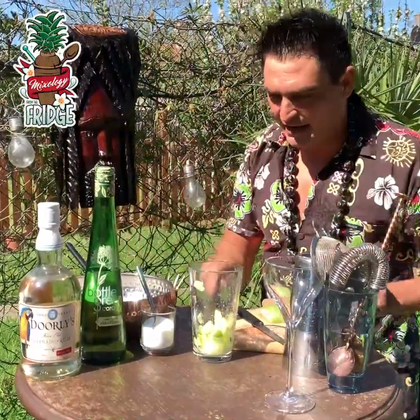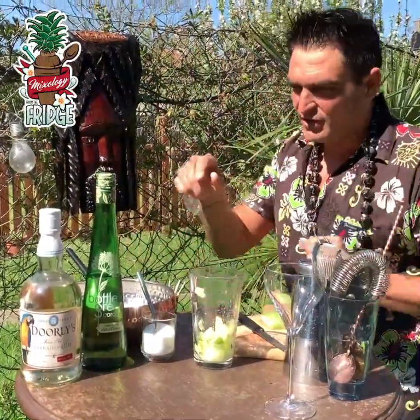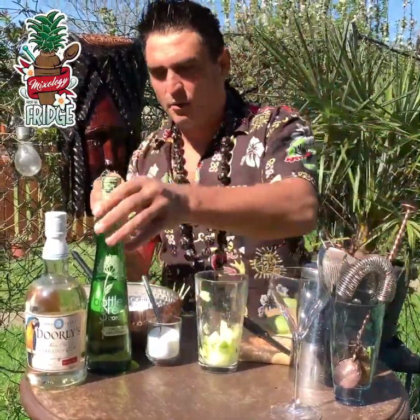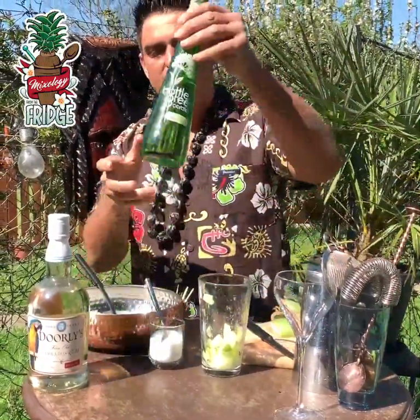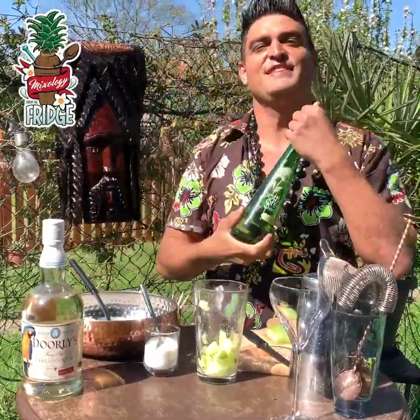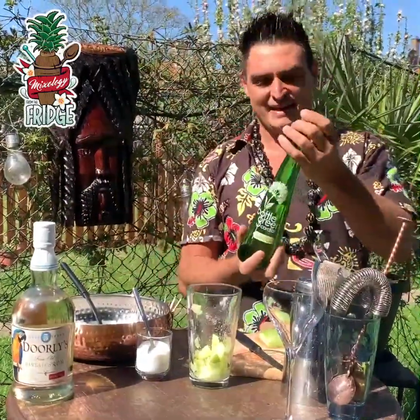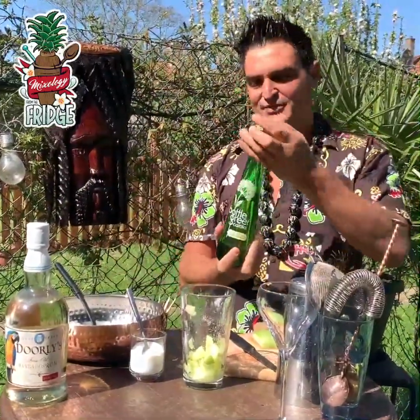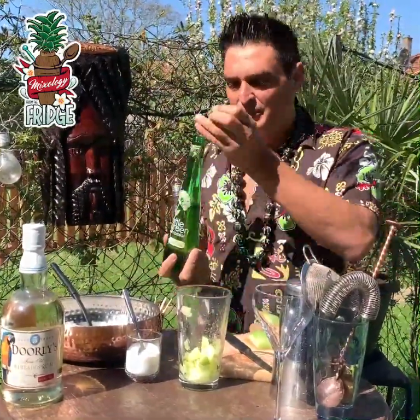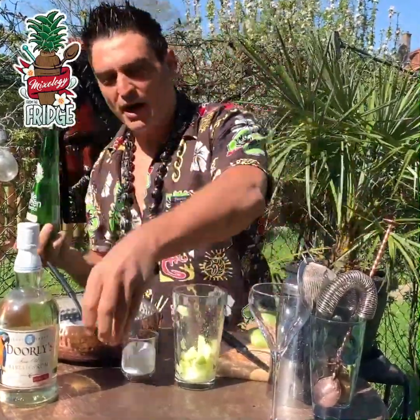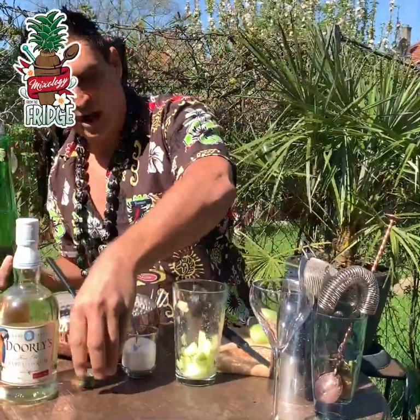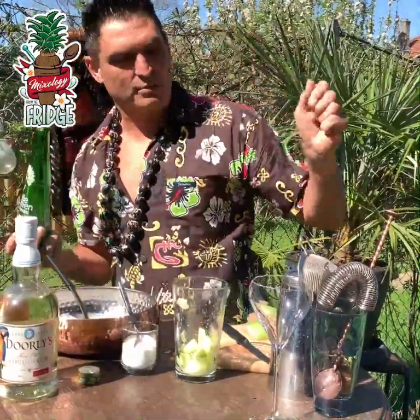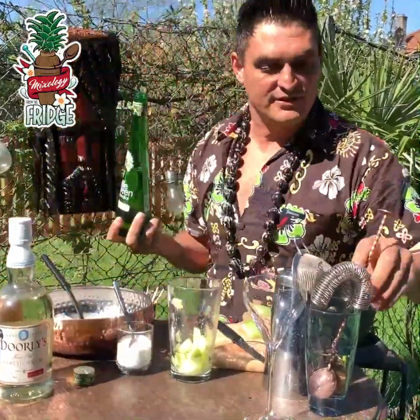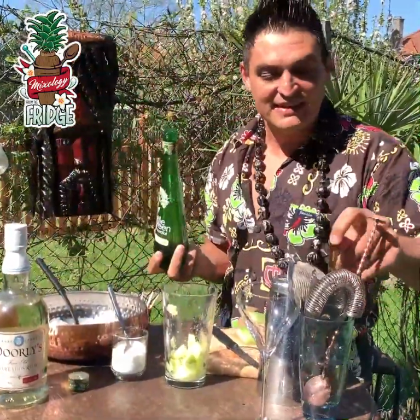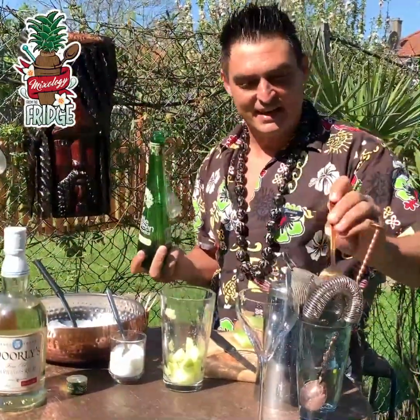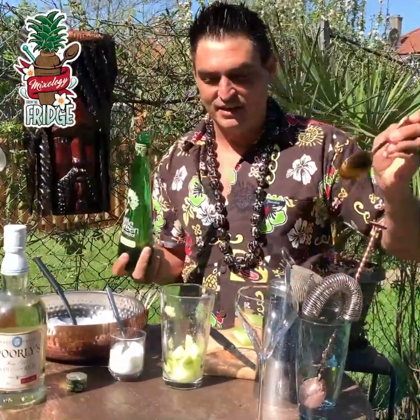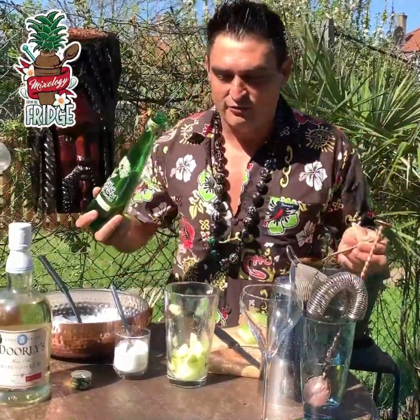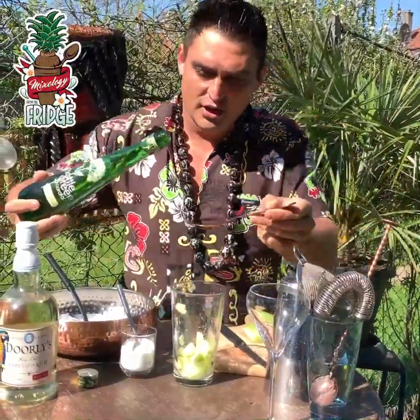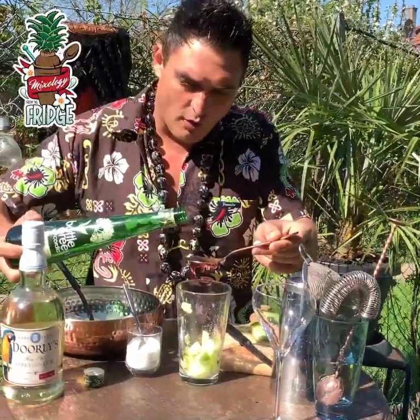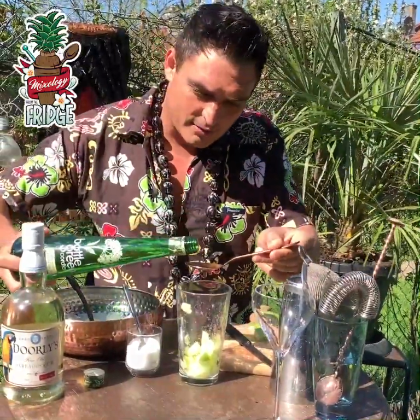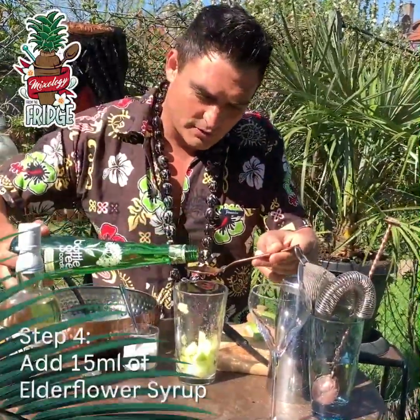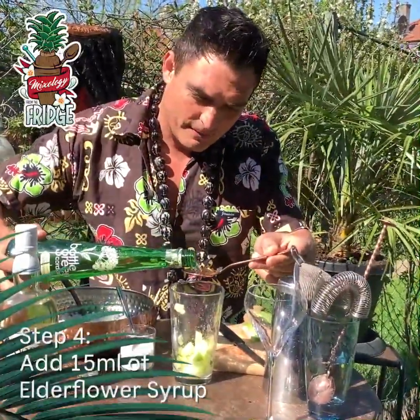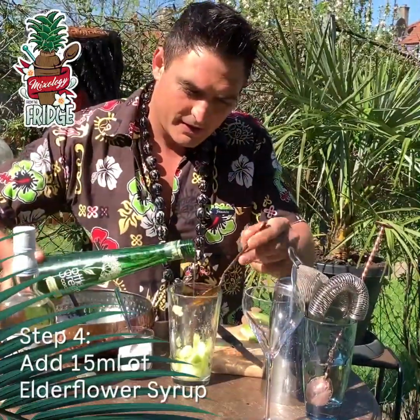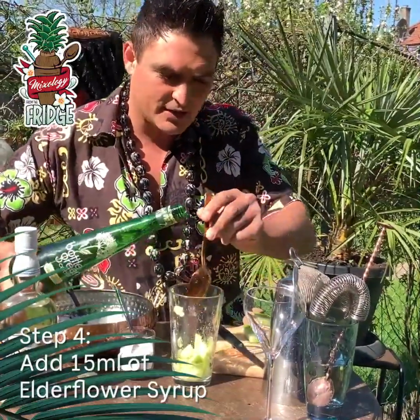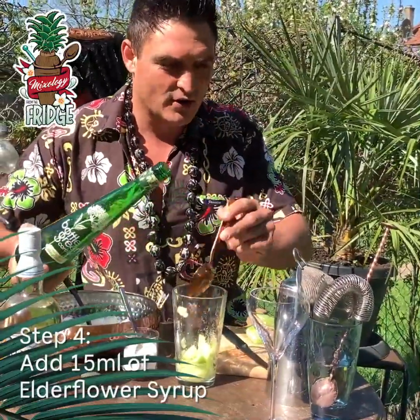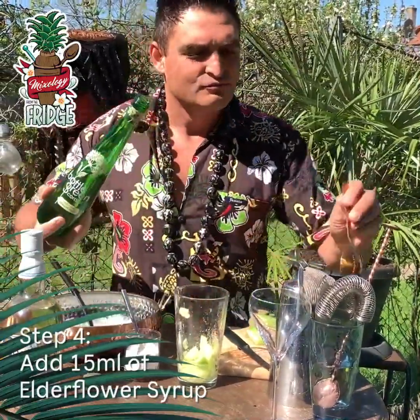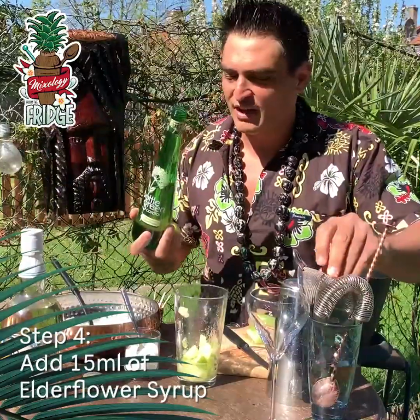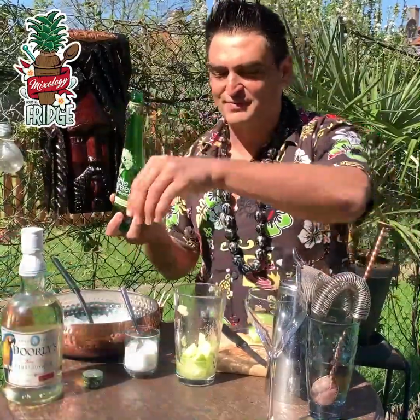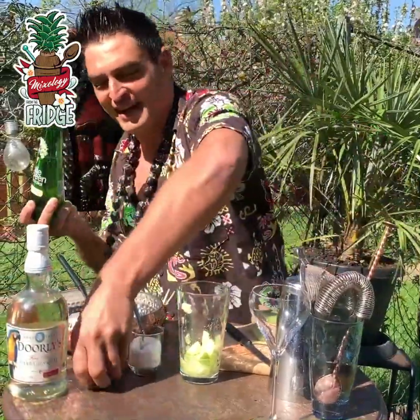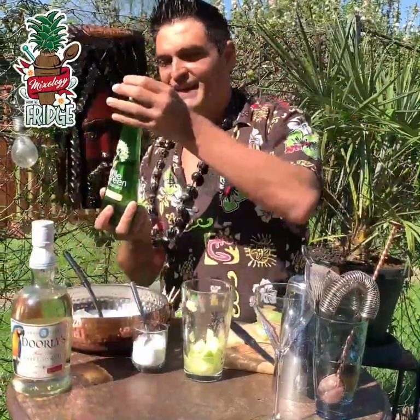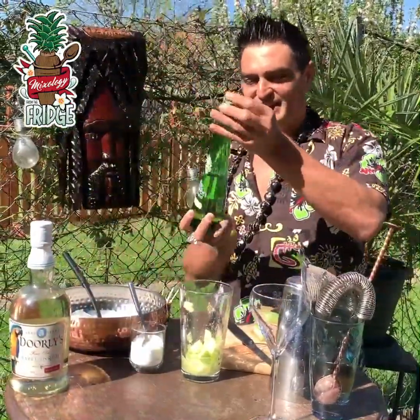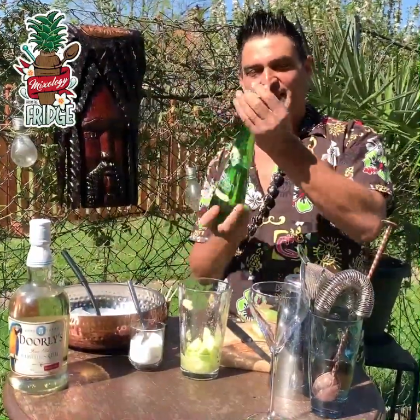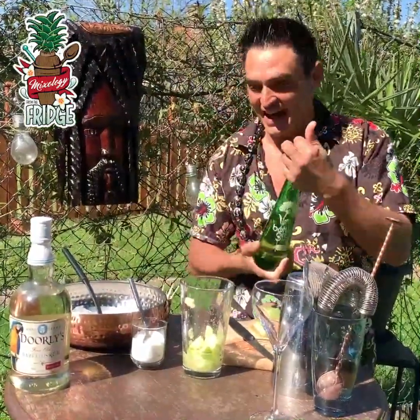Then after that we'll add 15 milliliters of that beautiful elderflower syrup that I've seen in your fridge — or one tablespoon. There you go. That smells like a spring garden.